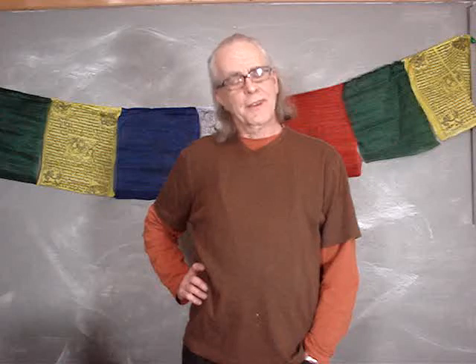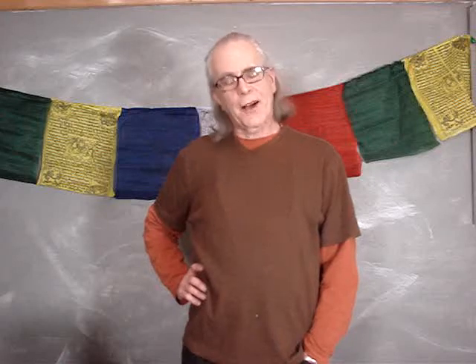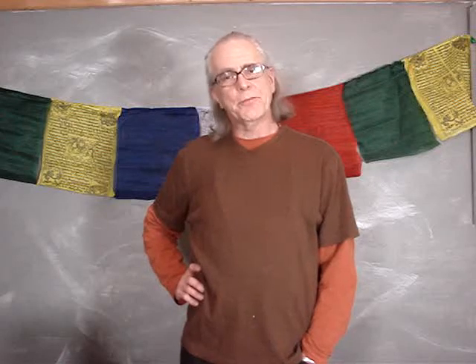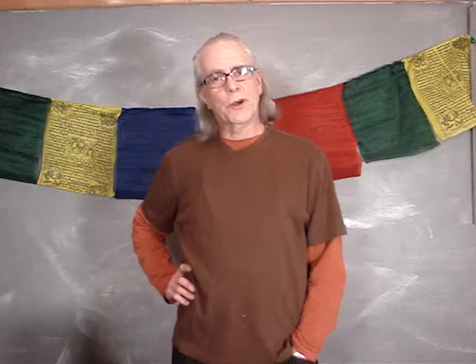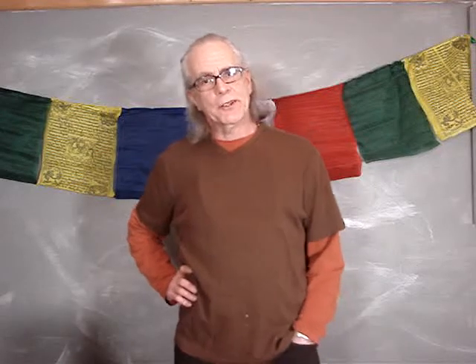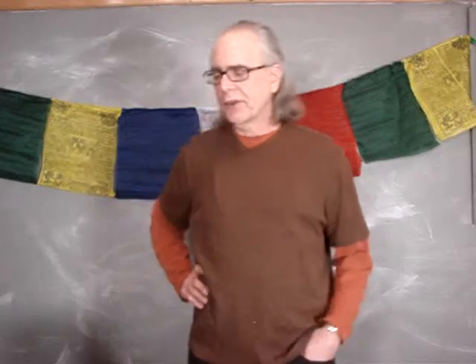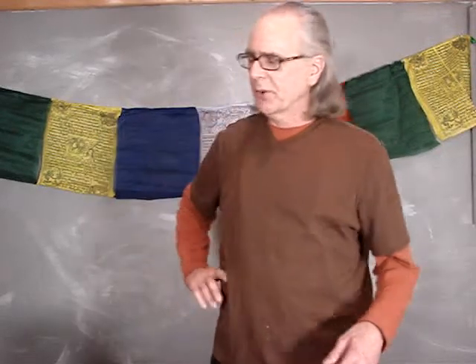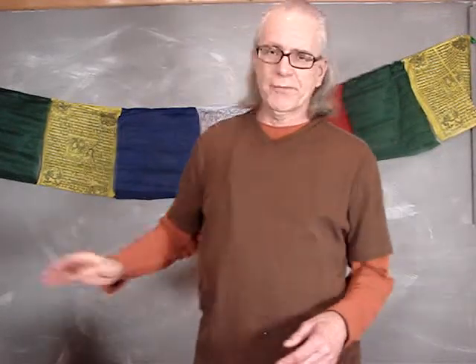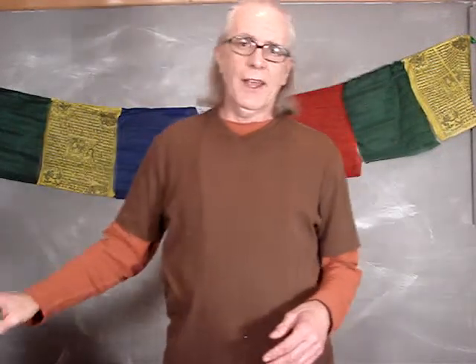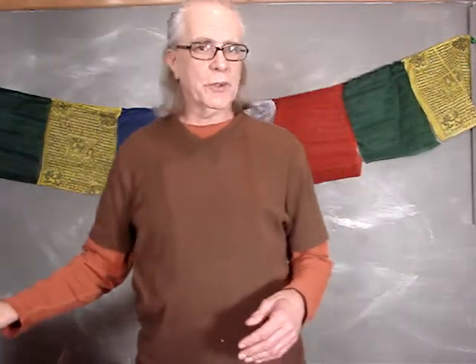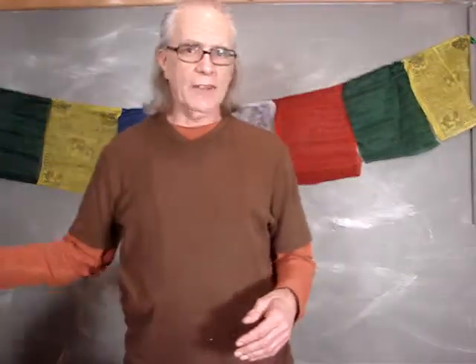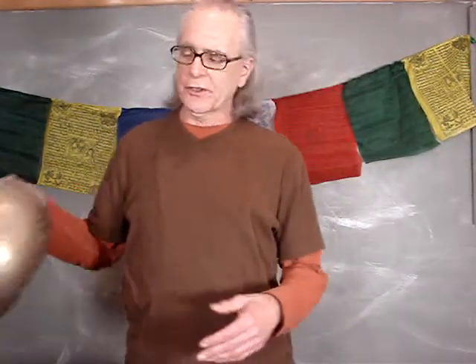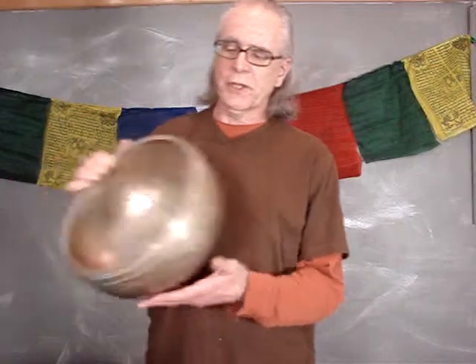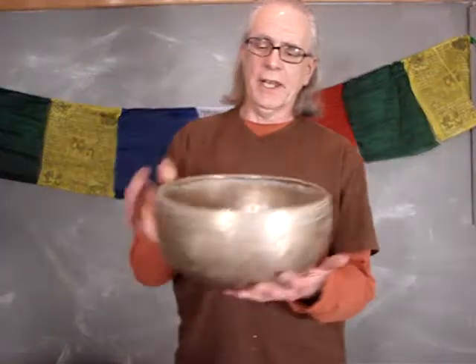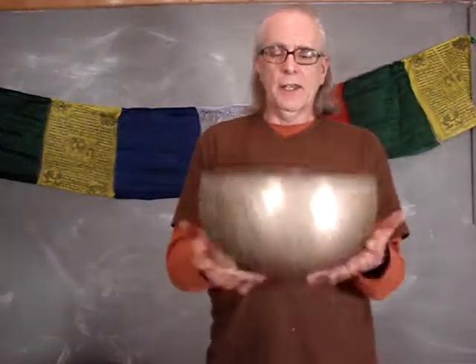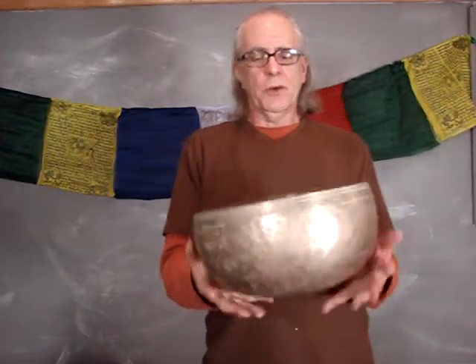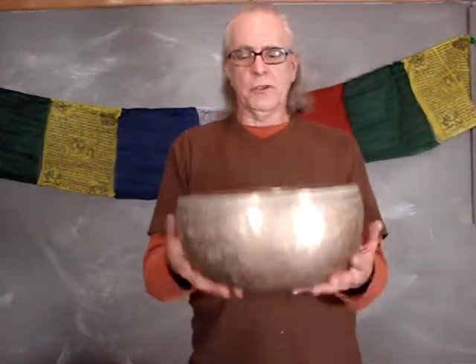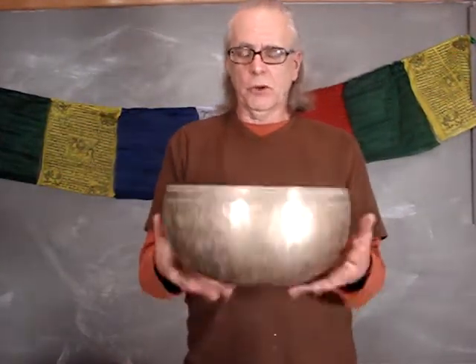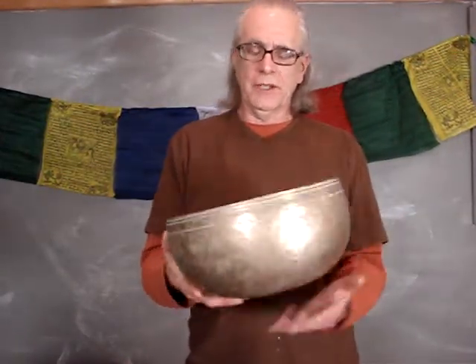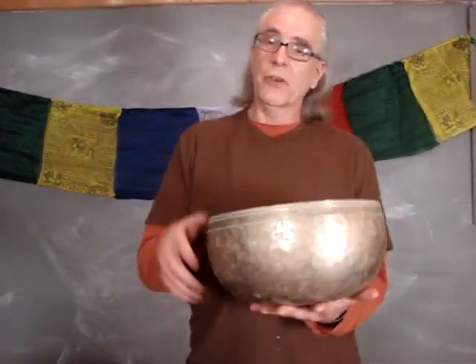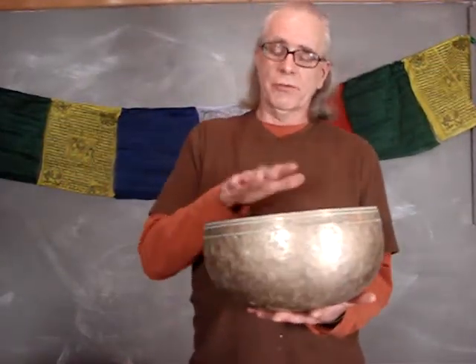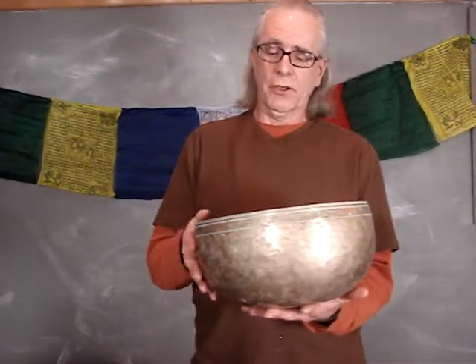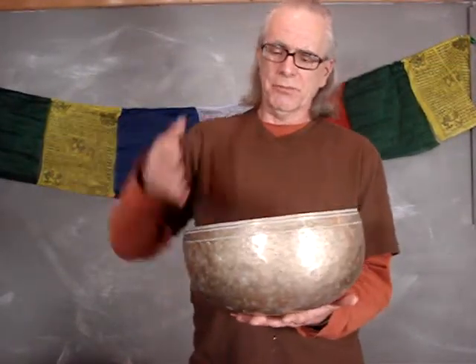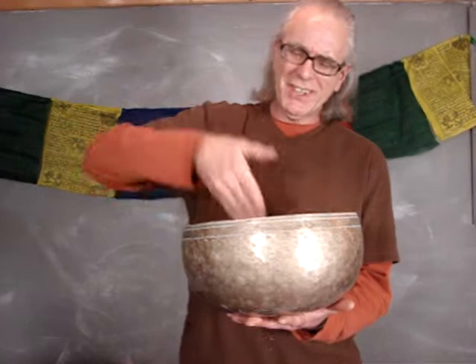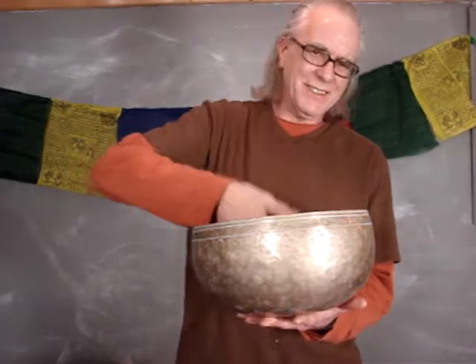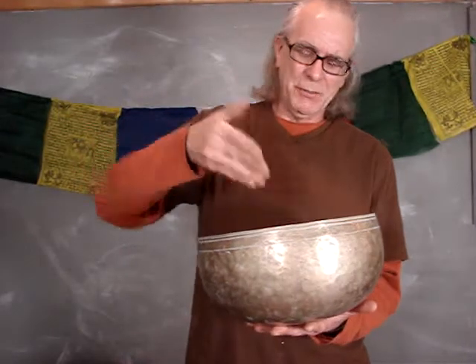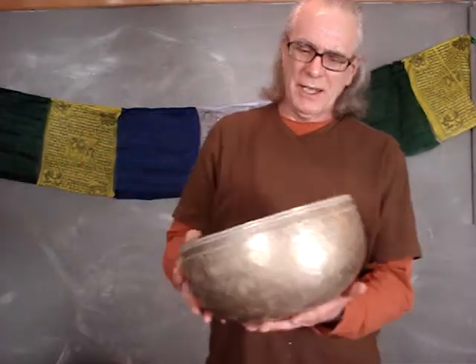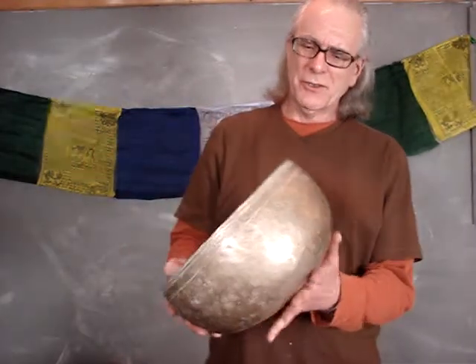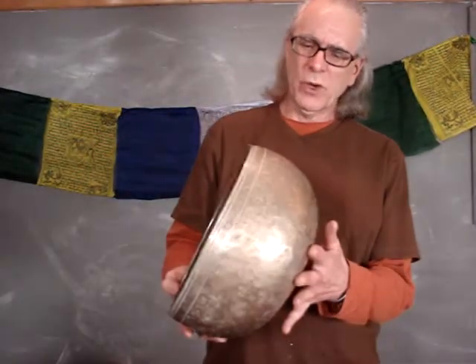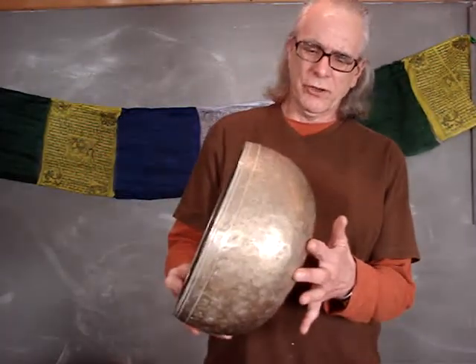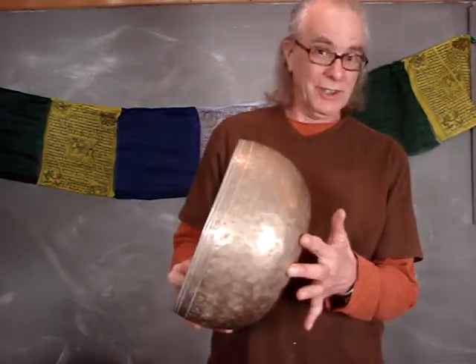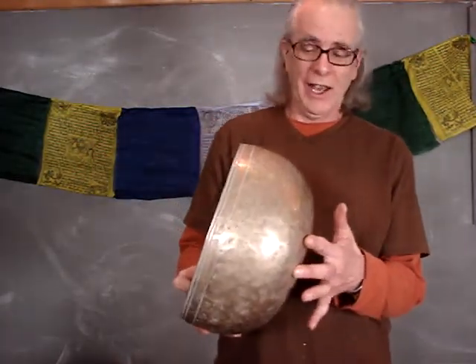Howdy! Welcome back to My House Imports. I got a real dazzler to show you today — a monster bowl. Well, it's only about a foot across, but six inches deep and just wonderful to look at.